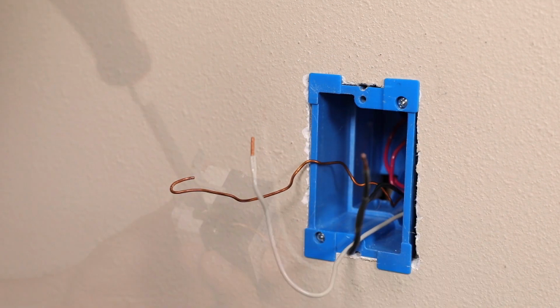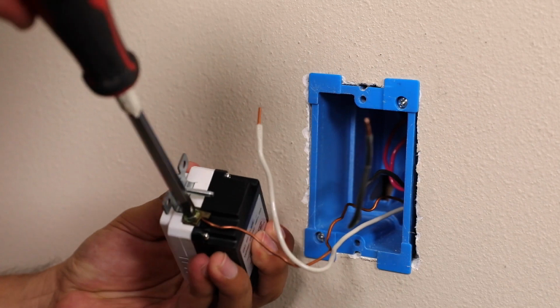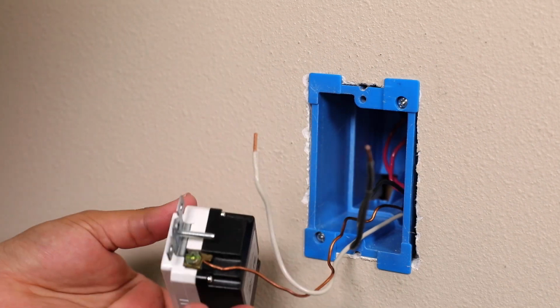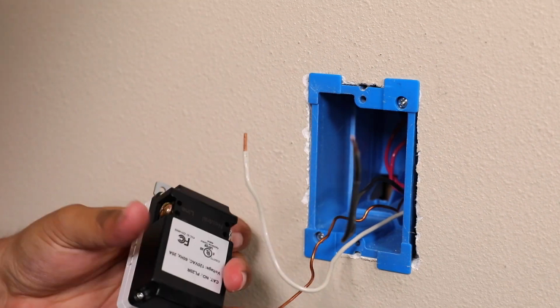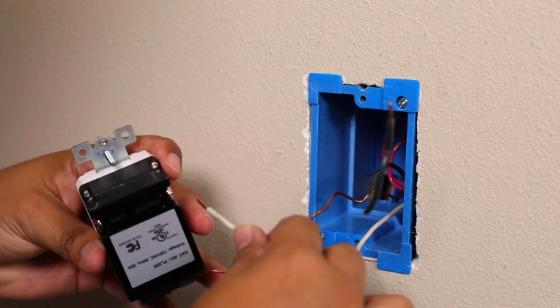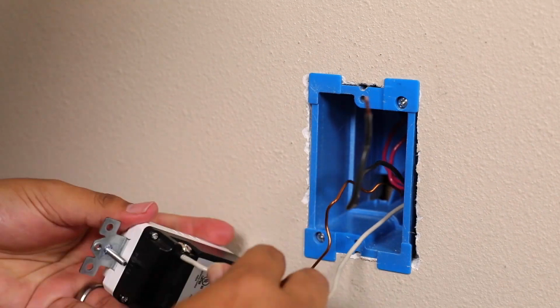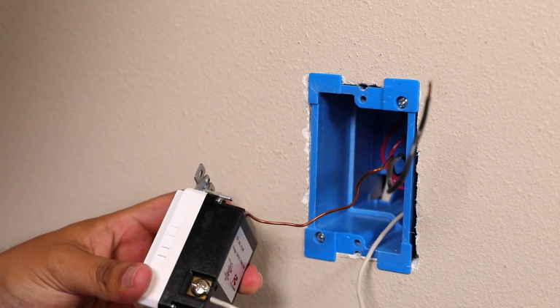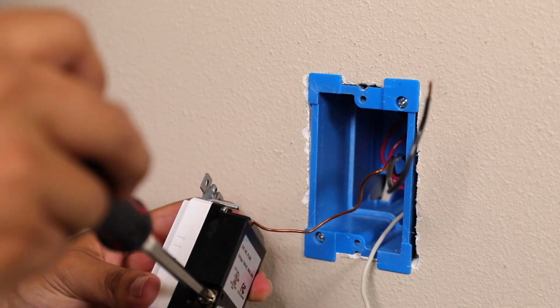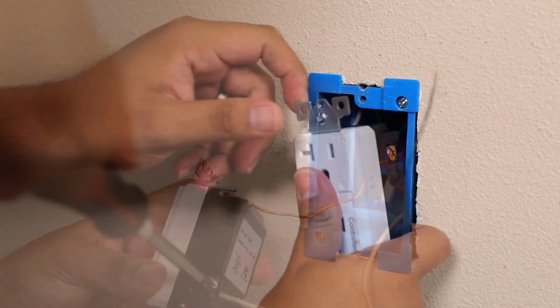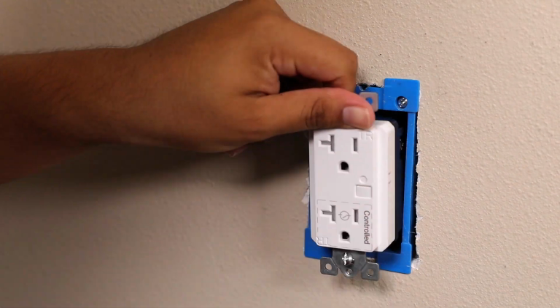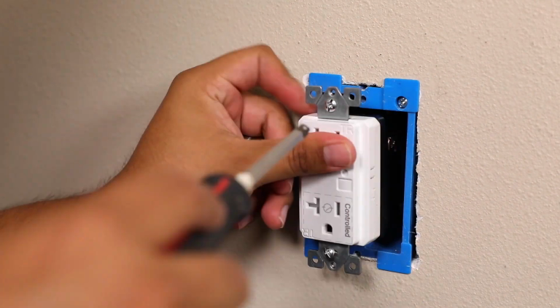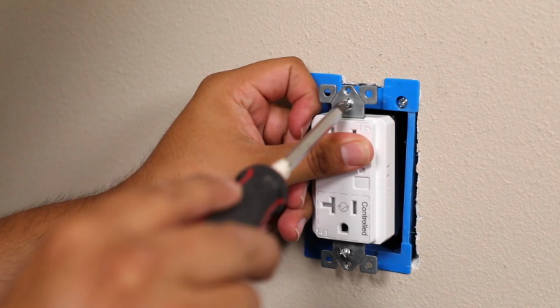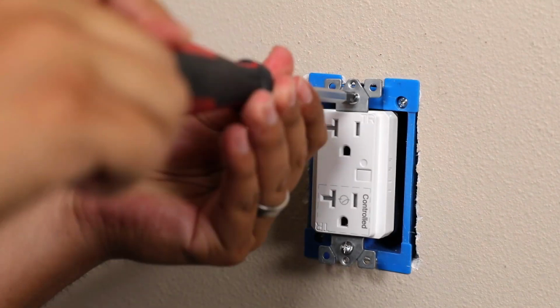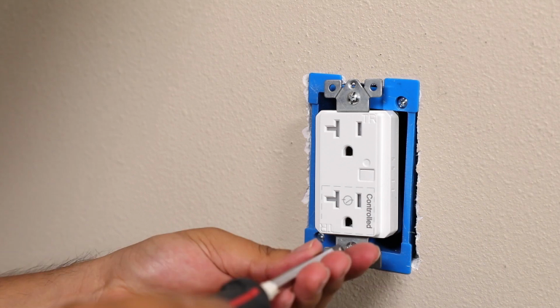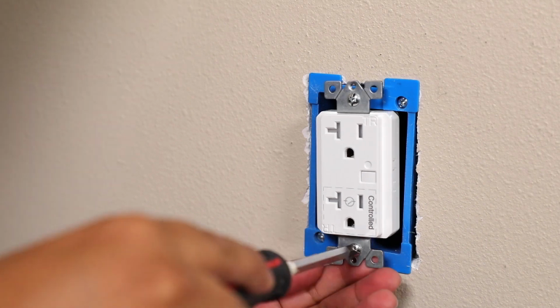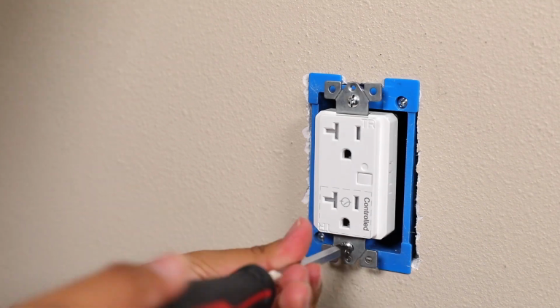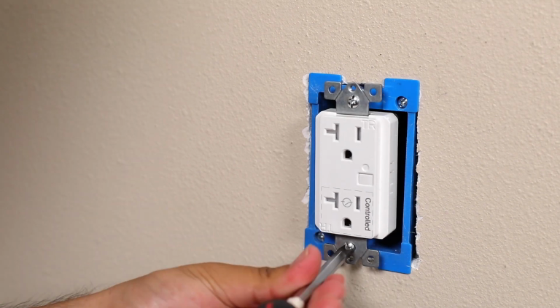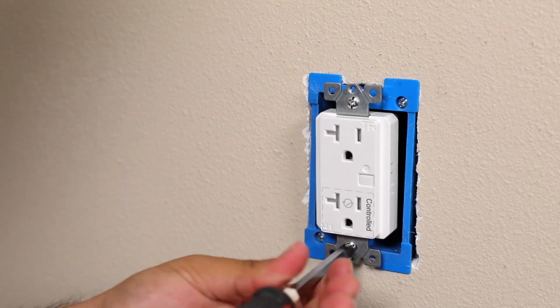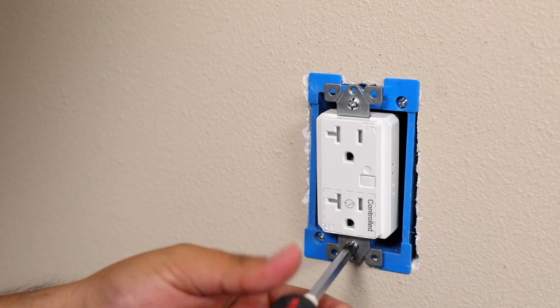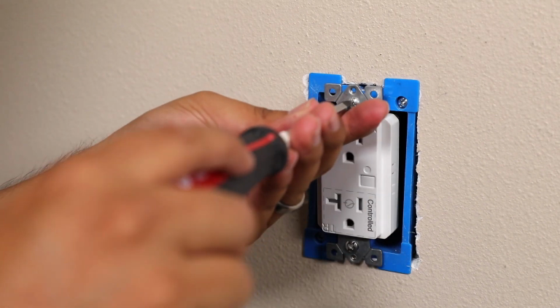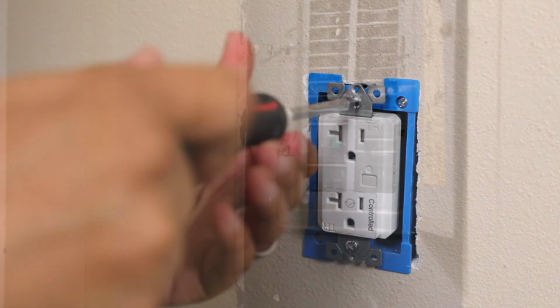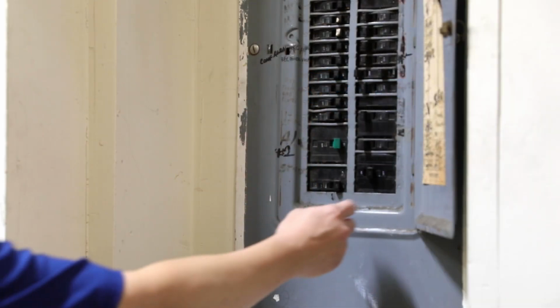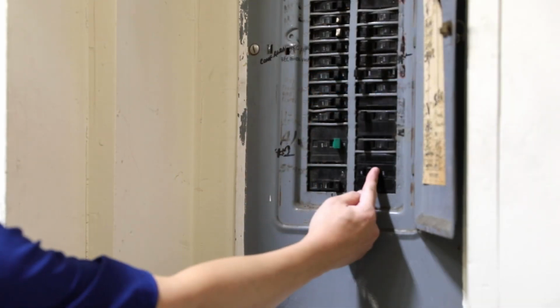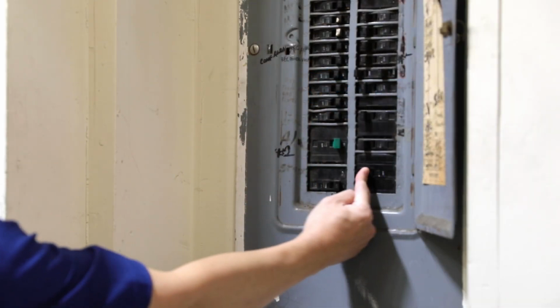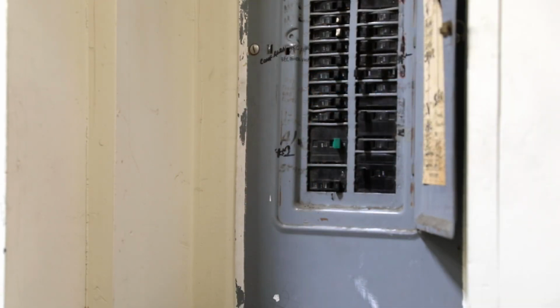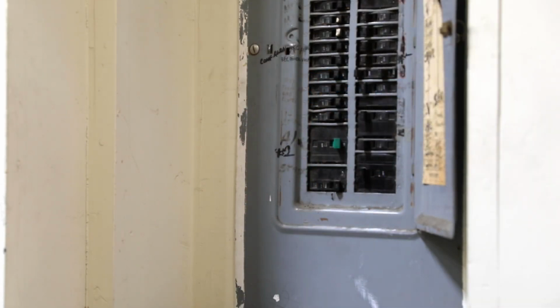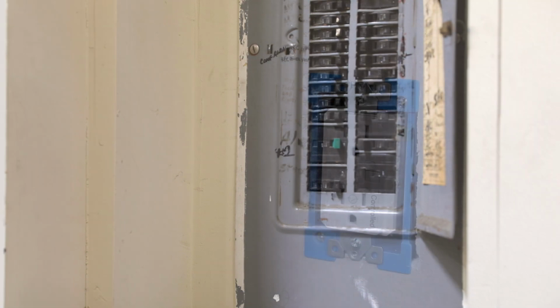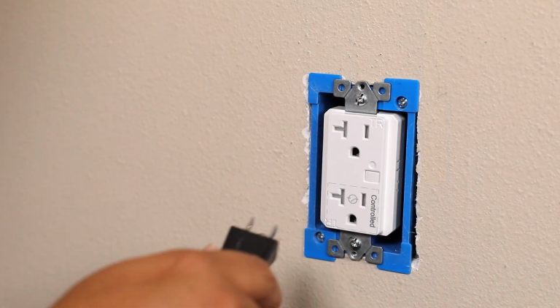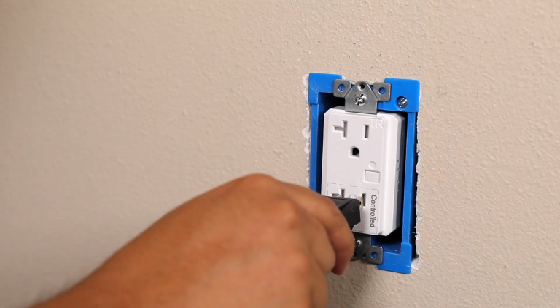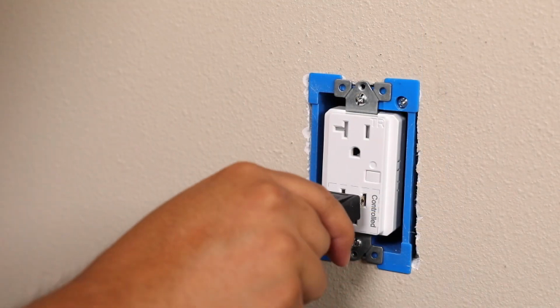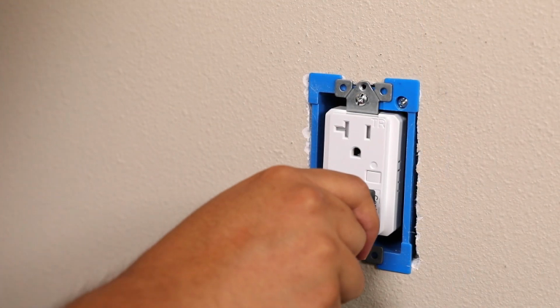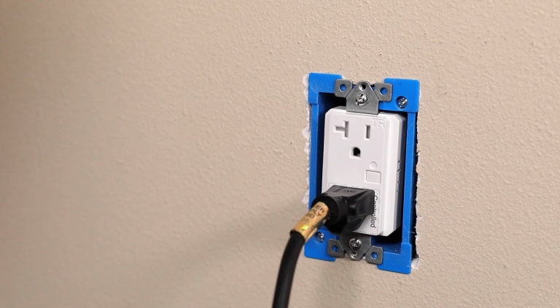Then, connect the wires to the new receptacle. Carefully push everything back into the electrical box. Secure the receptacle to the box and turn power back on at the circuit breaker. Test to ensure the receptacle is working properly.